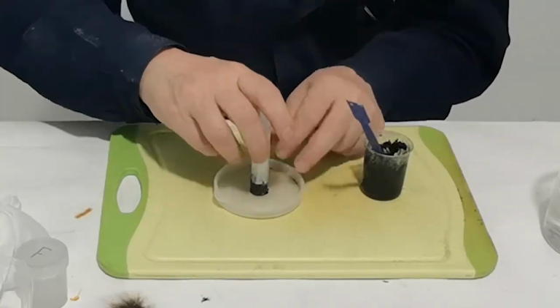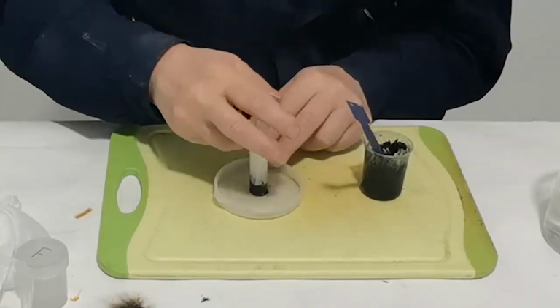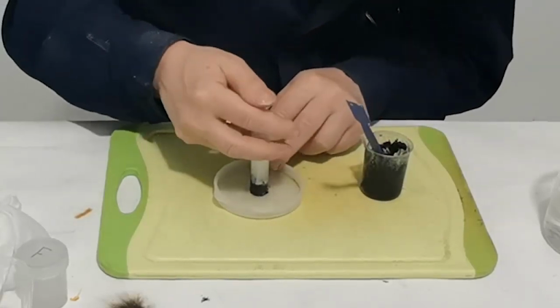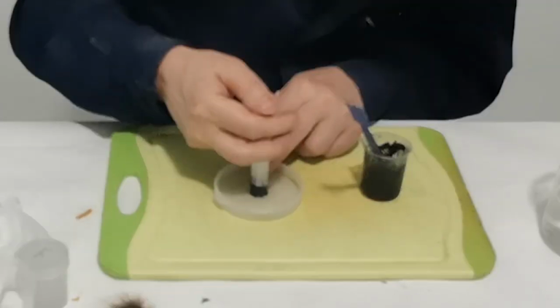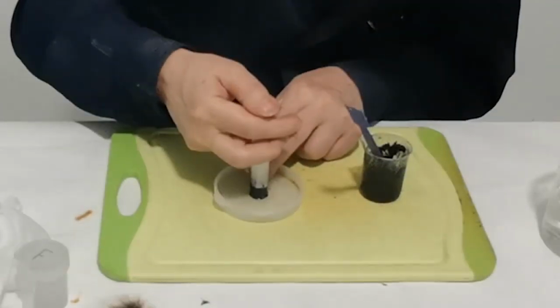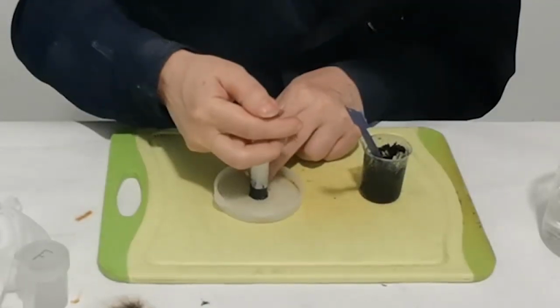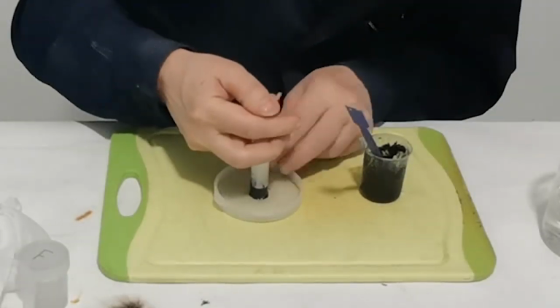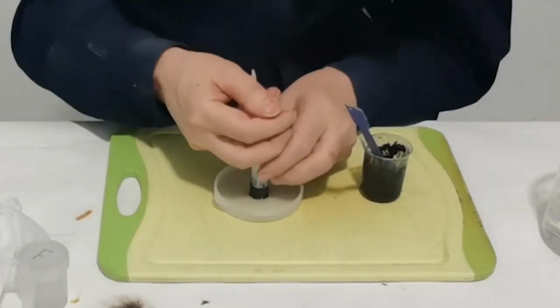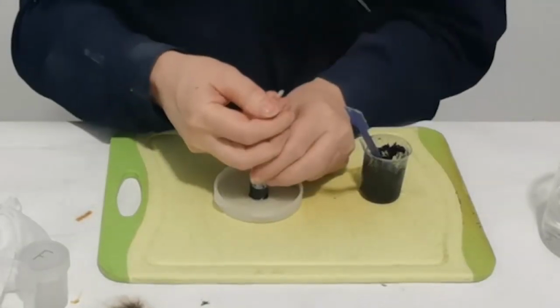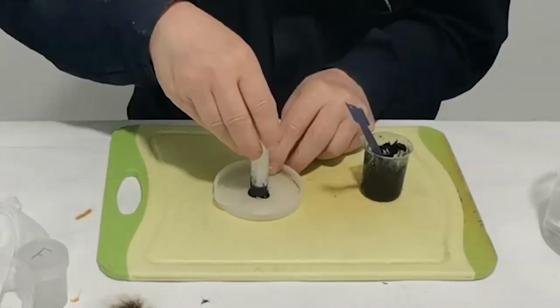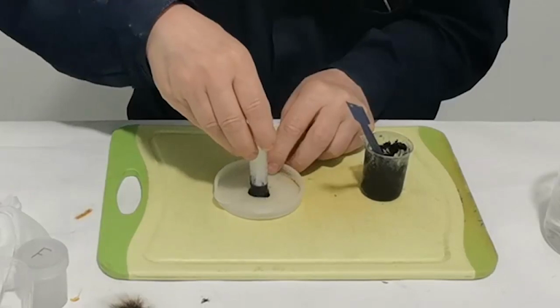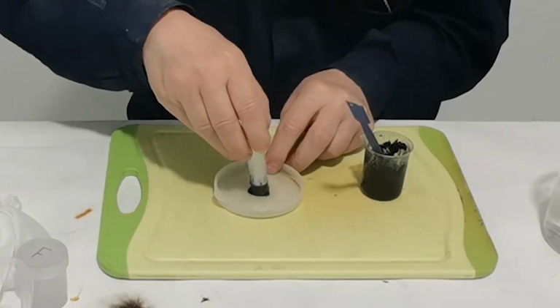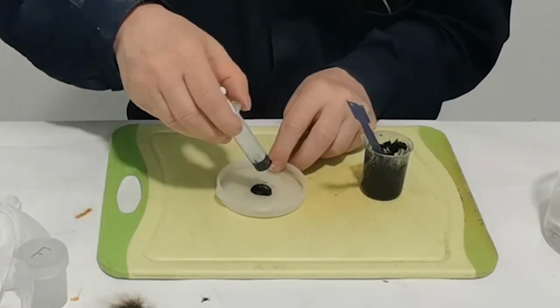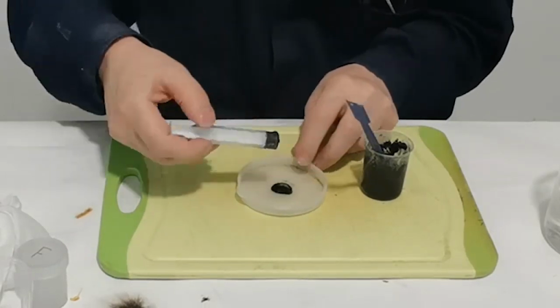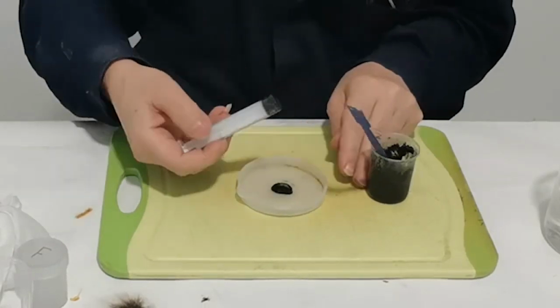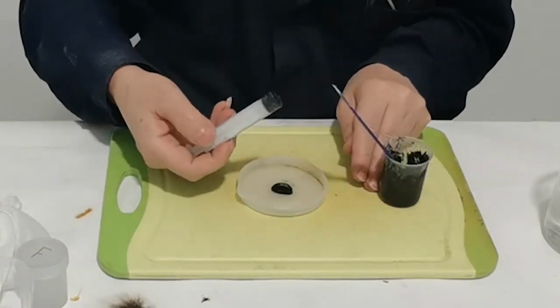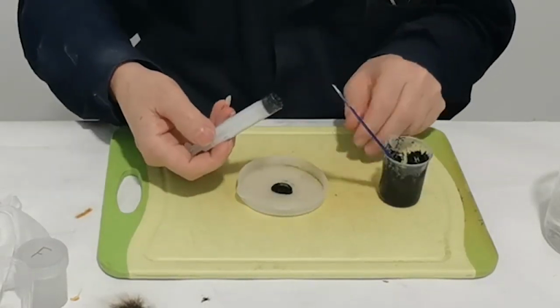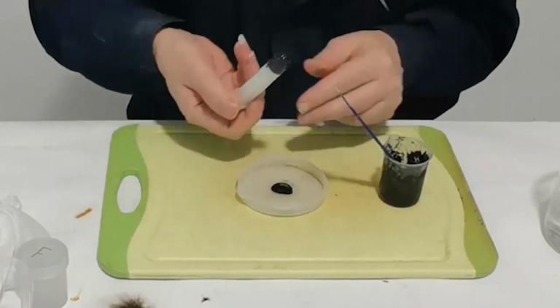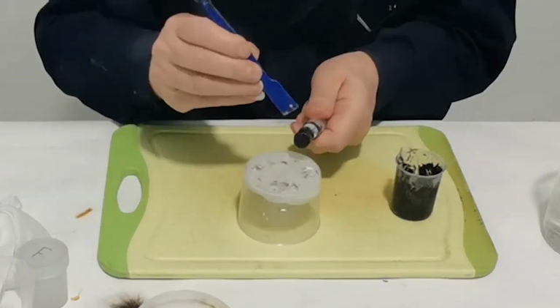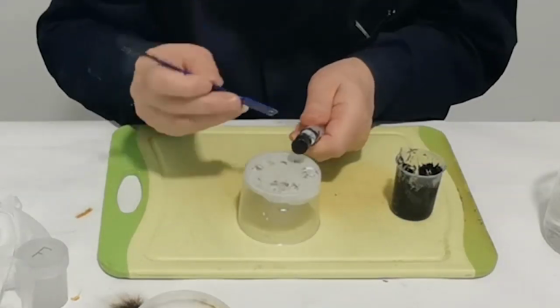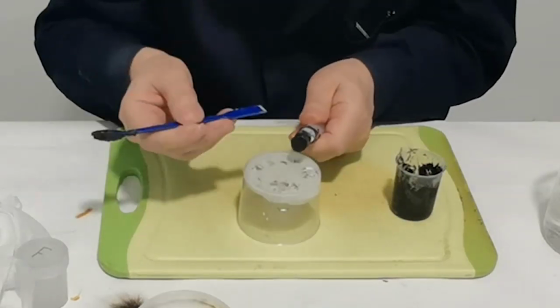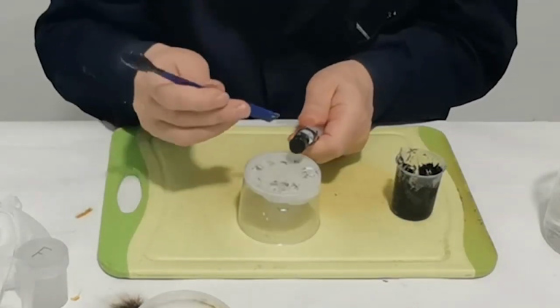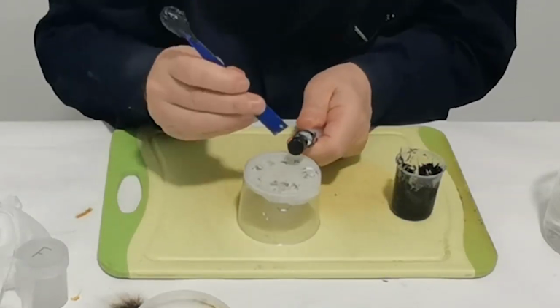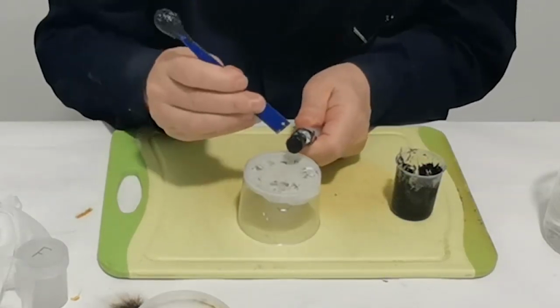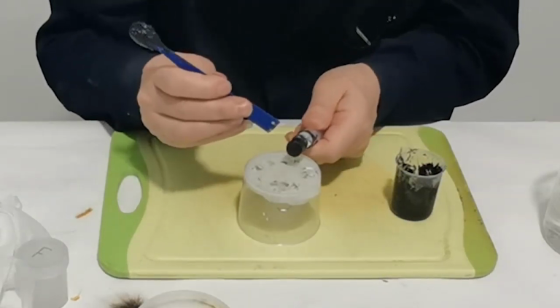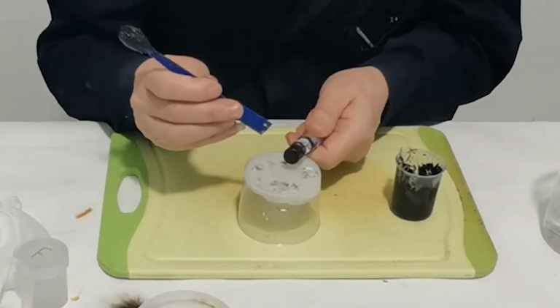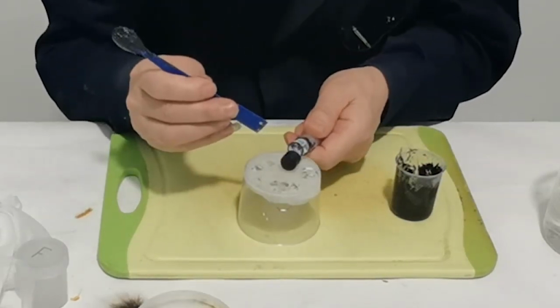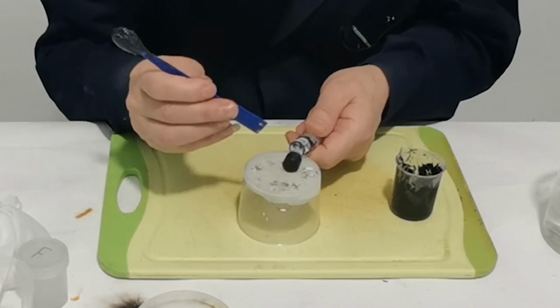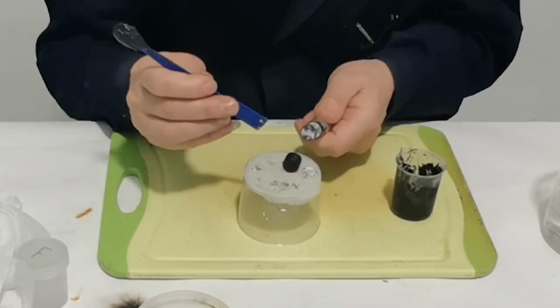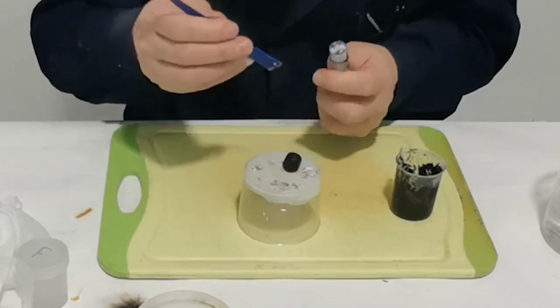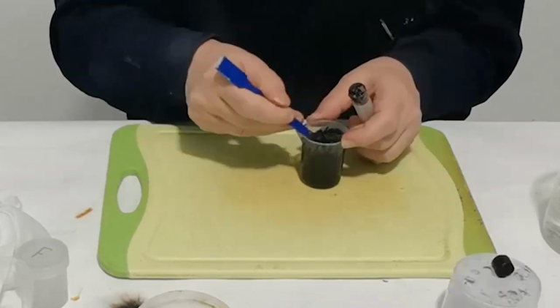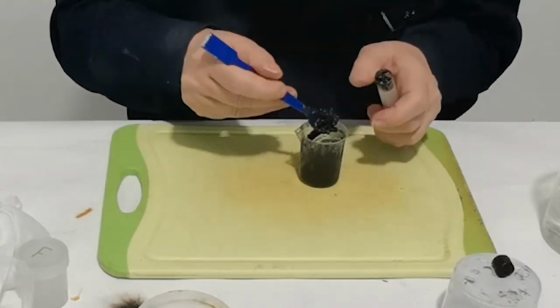Using a syringe without a head, we make large stars. It is necessary to handle such stars very carefully until they dry out.